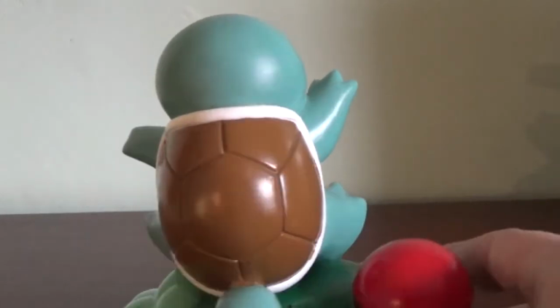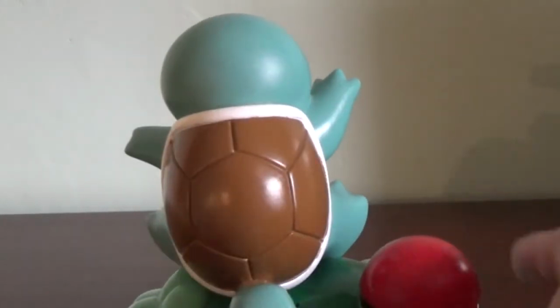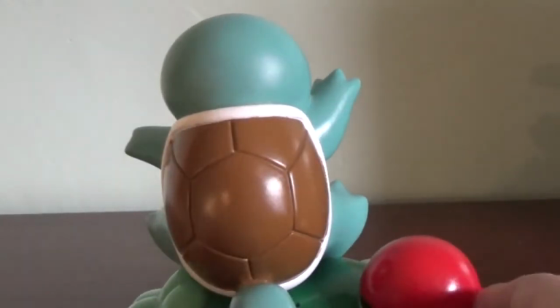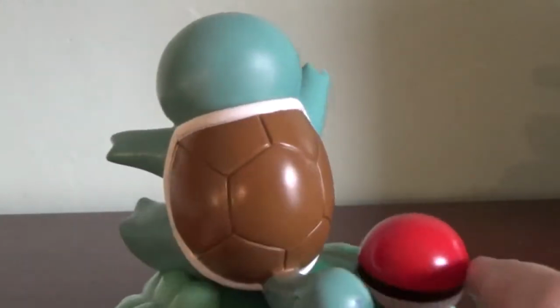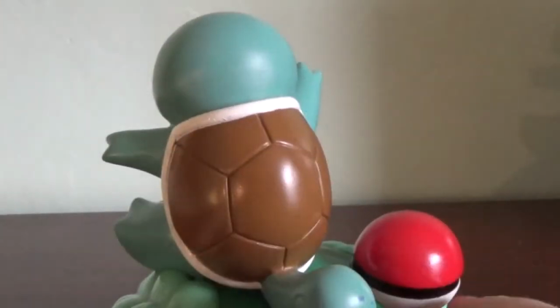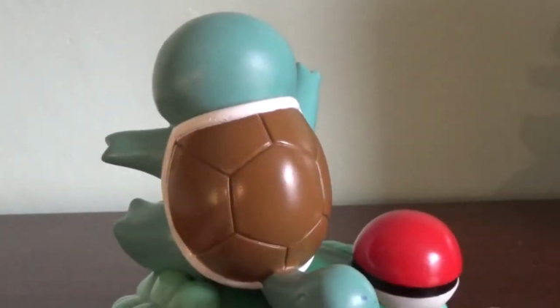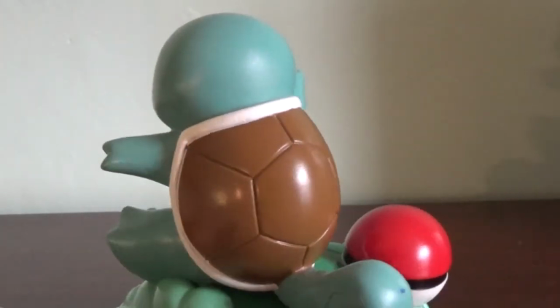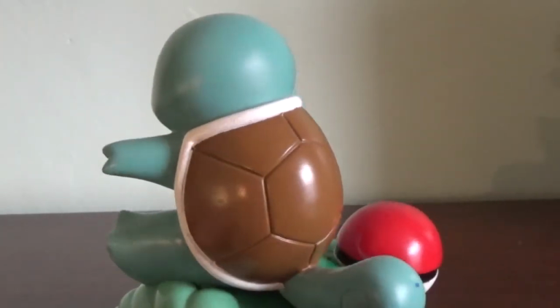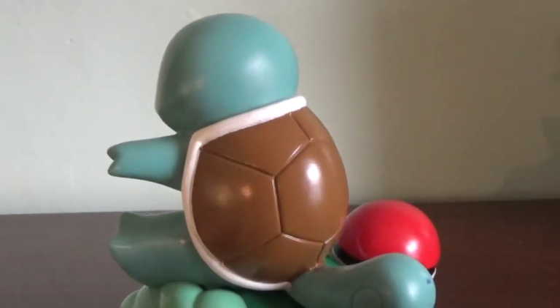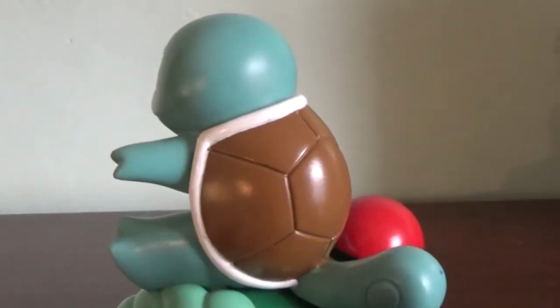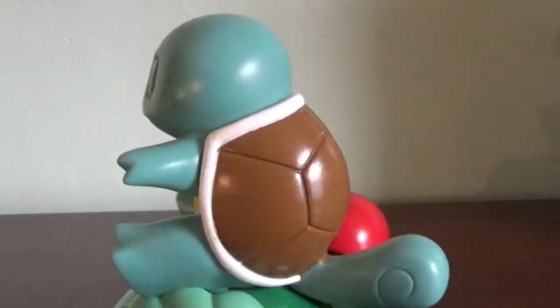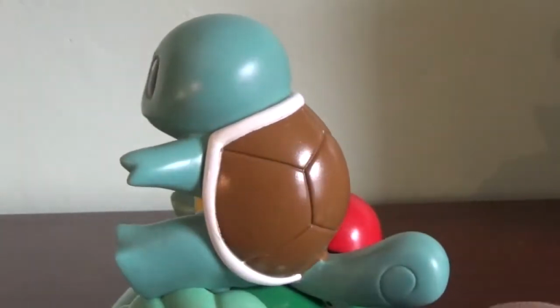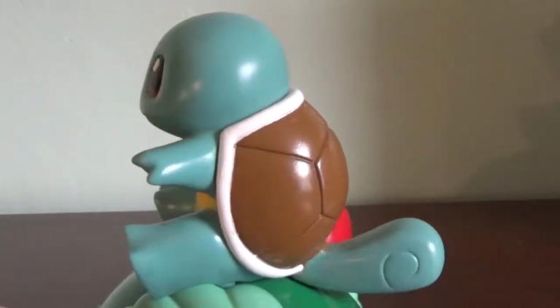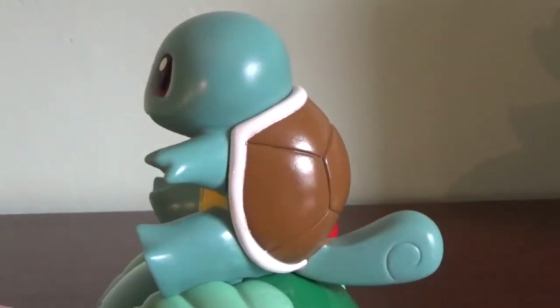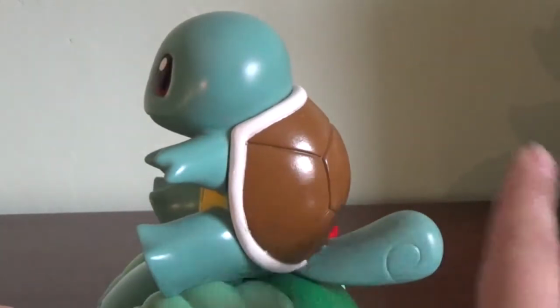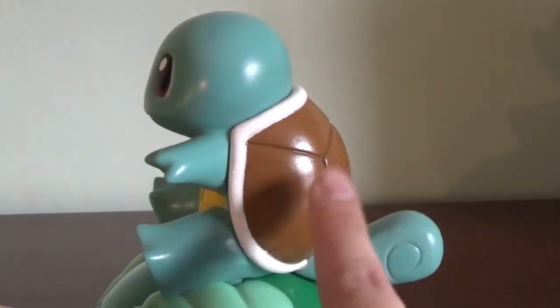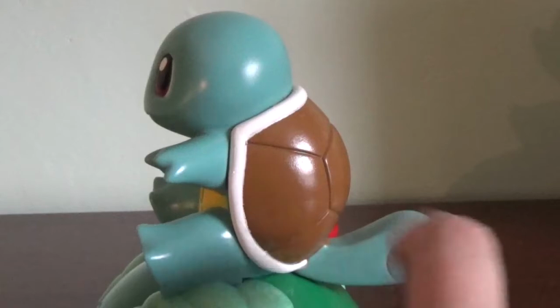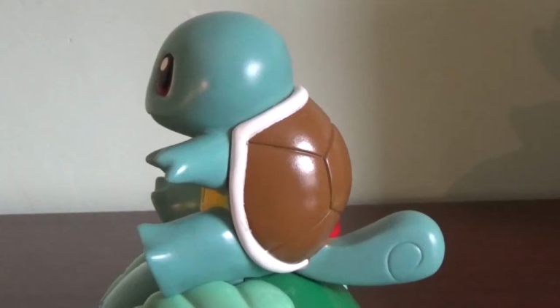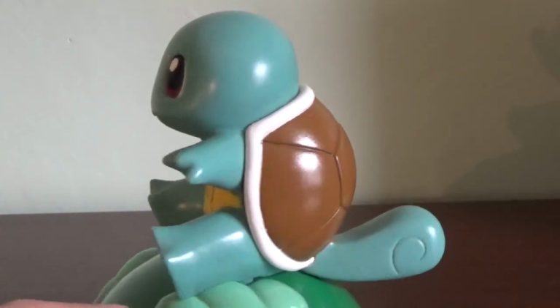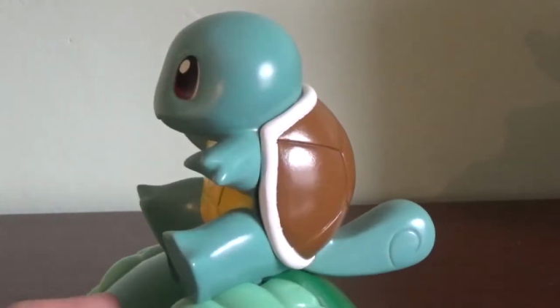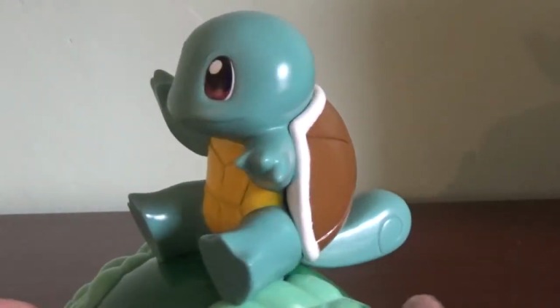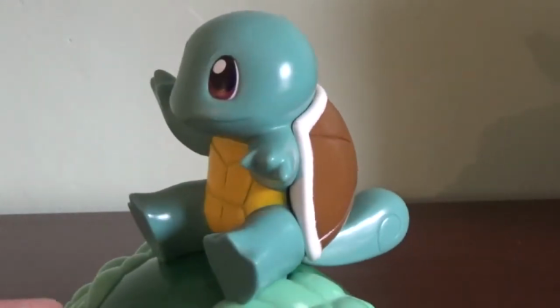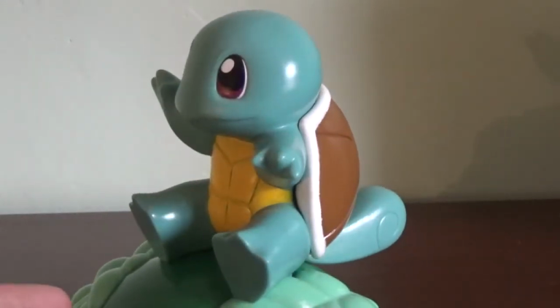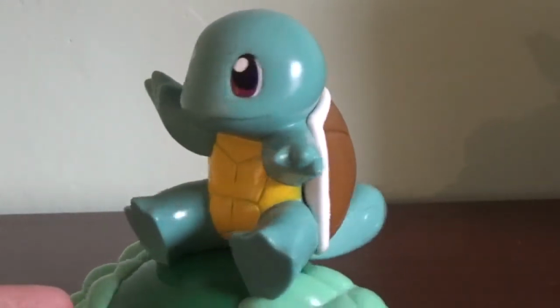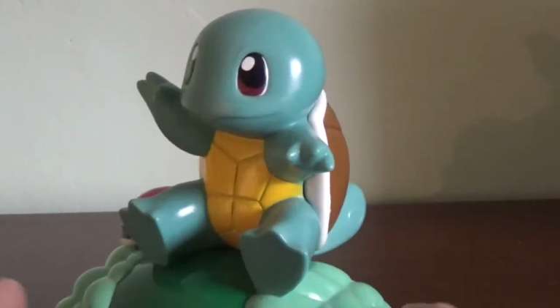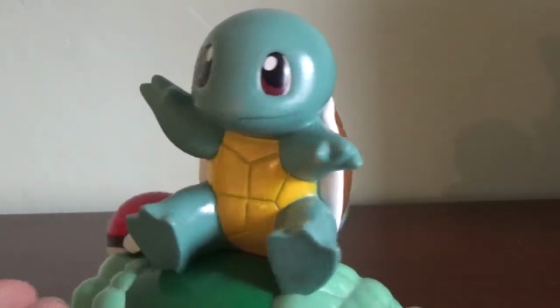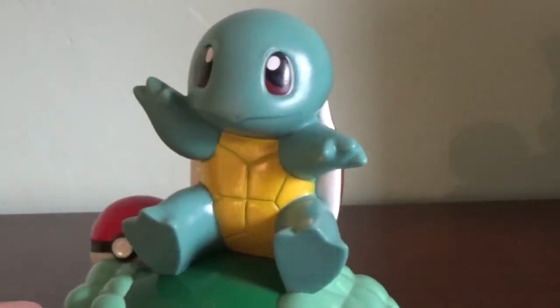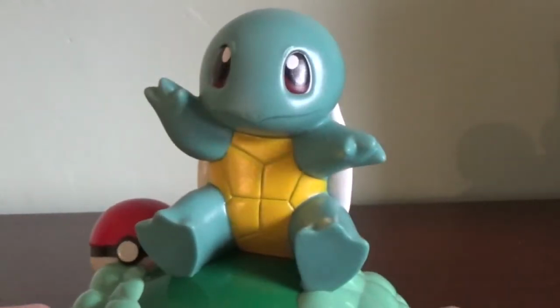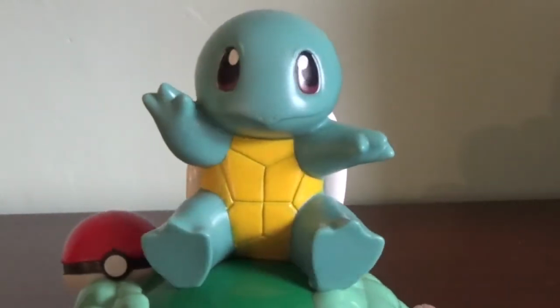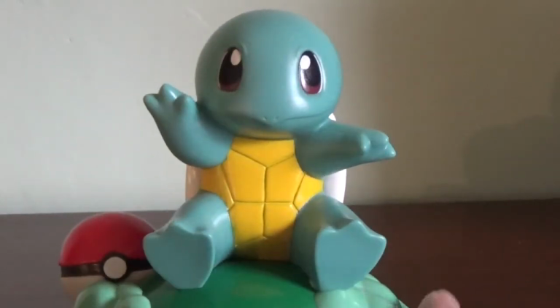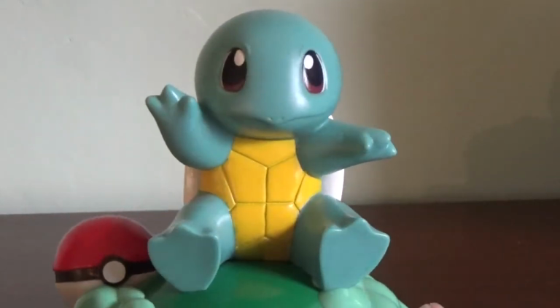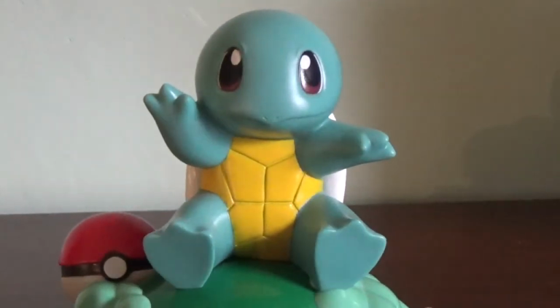I got this for like 20 pence or something stupid a few years back, along with a bunch of other stuff. I do have the Charmander one as well — I'm not 100% sure if he works, I'll have to dig him out and see if I can get him going.